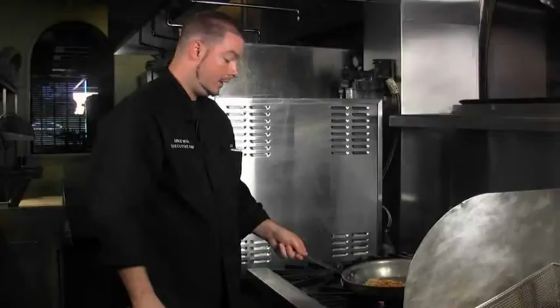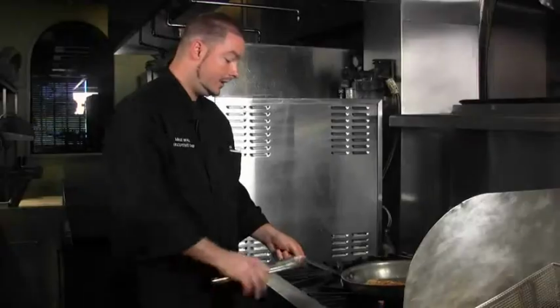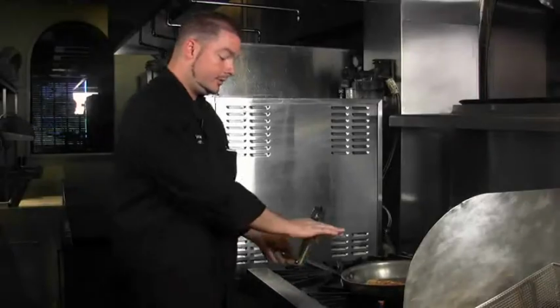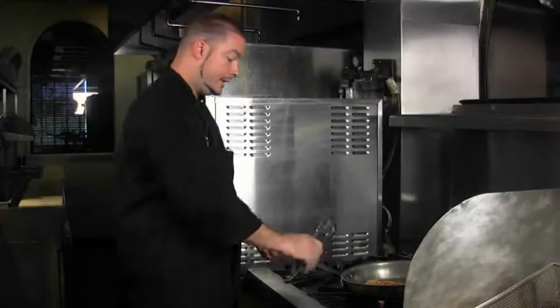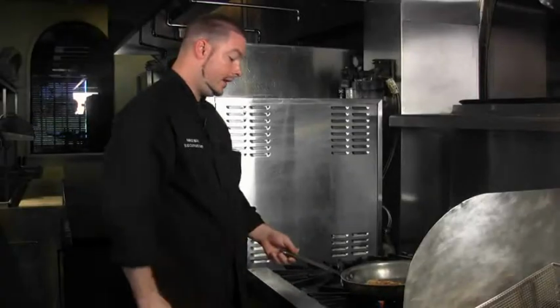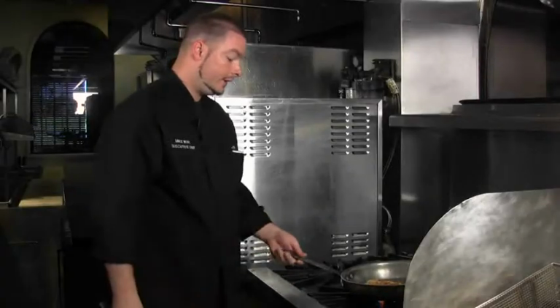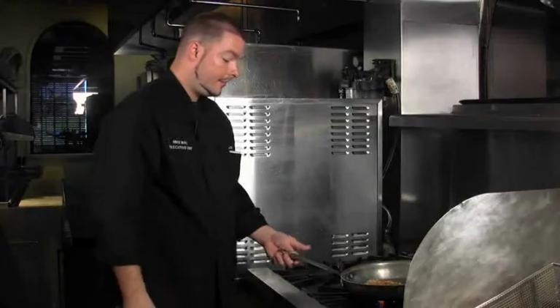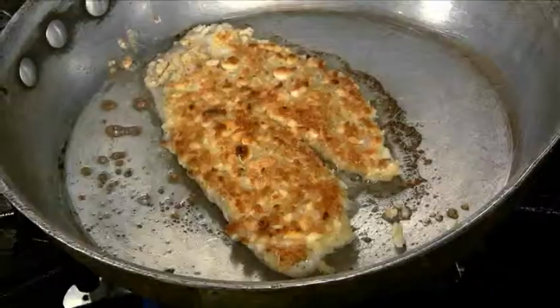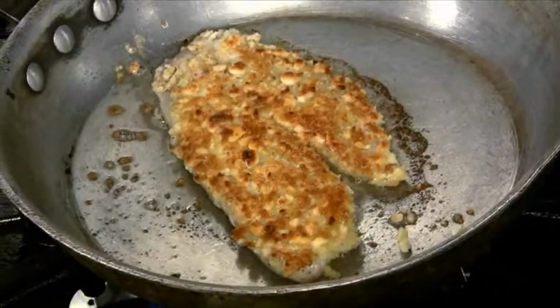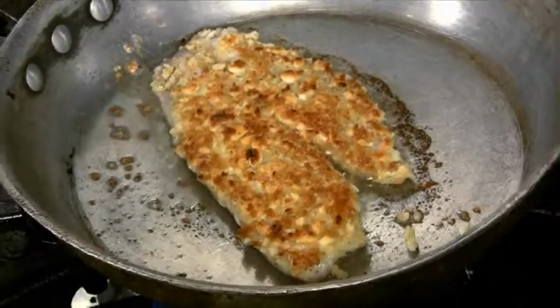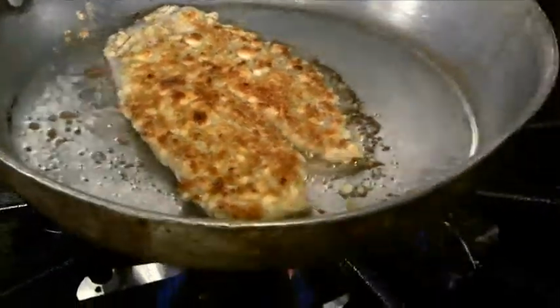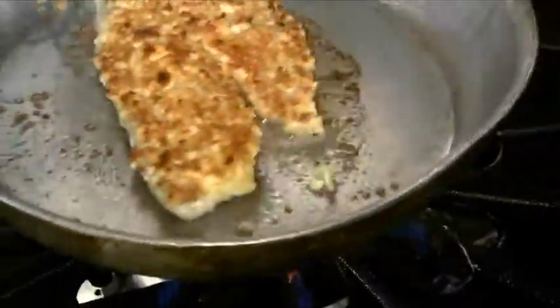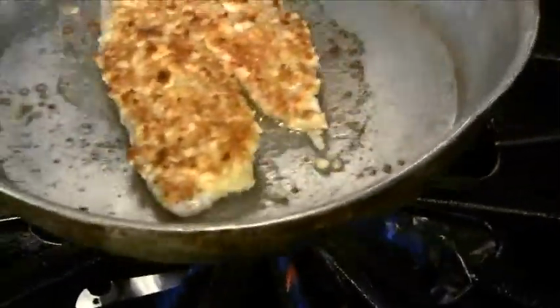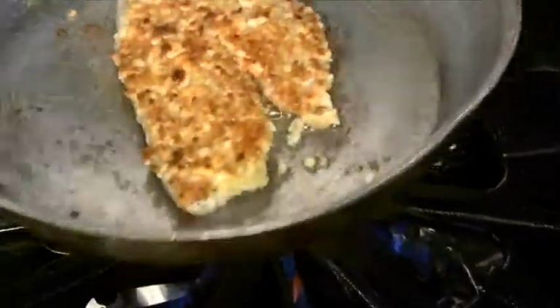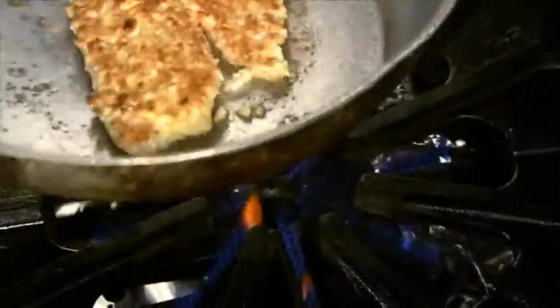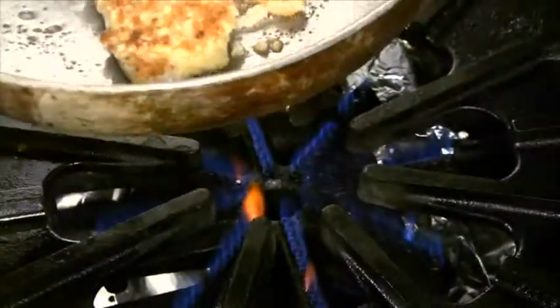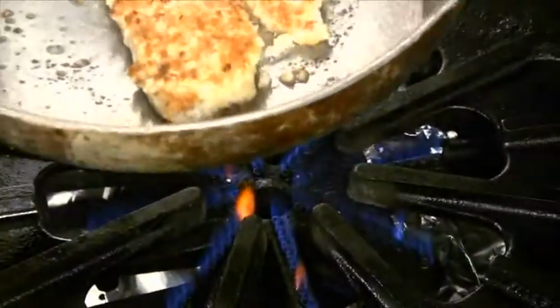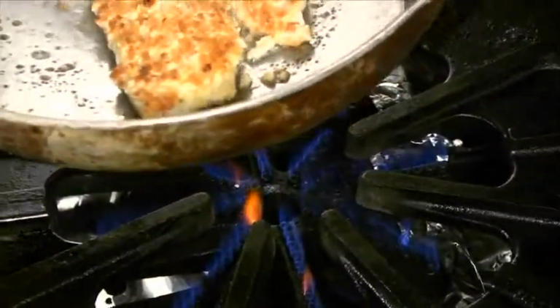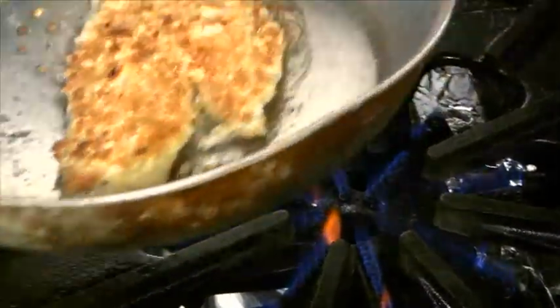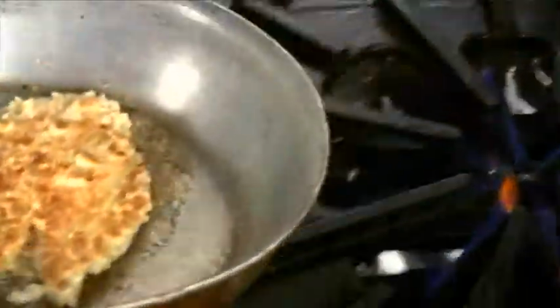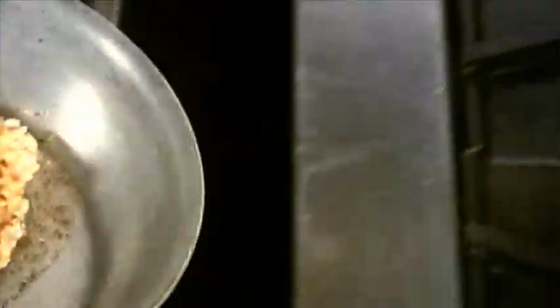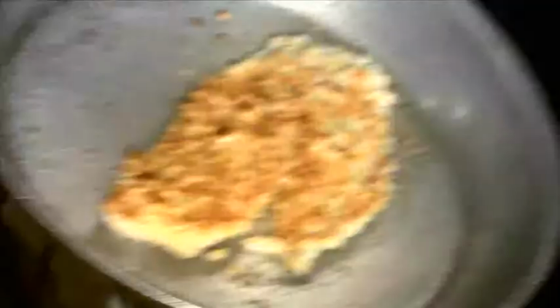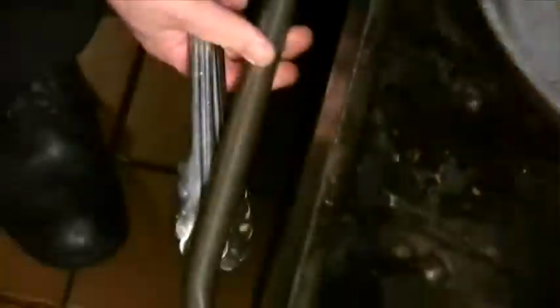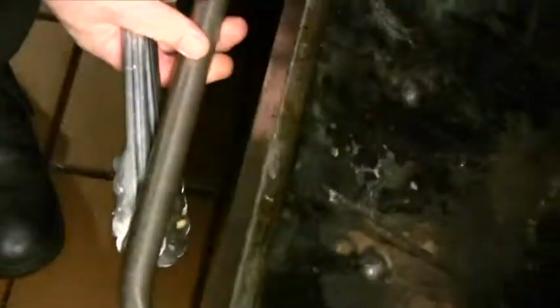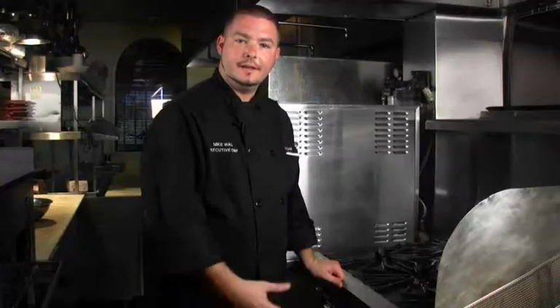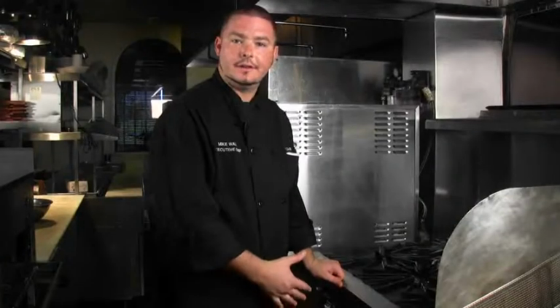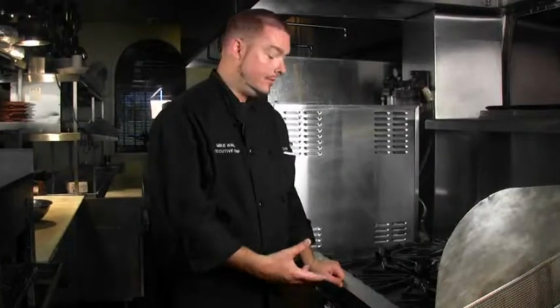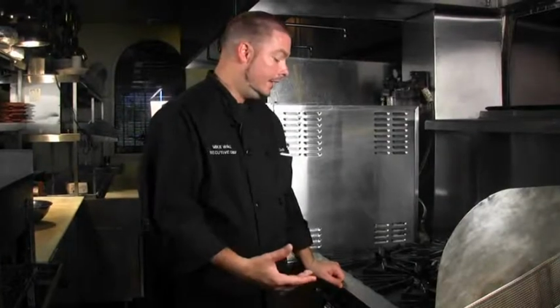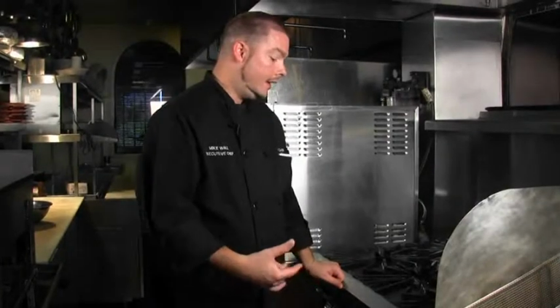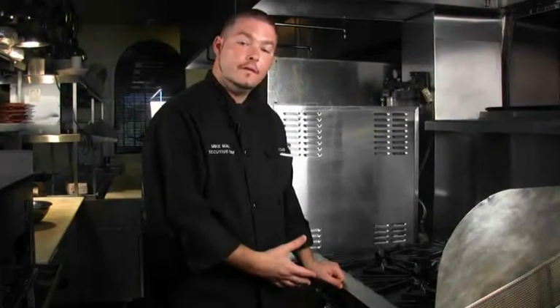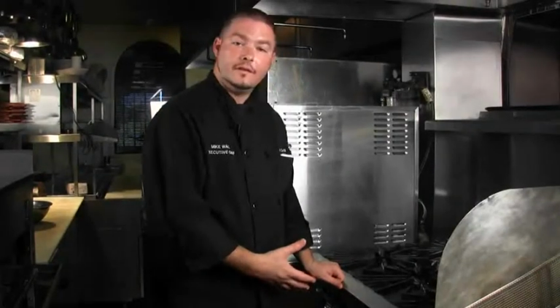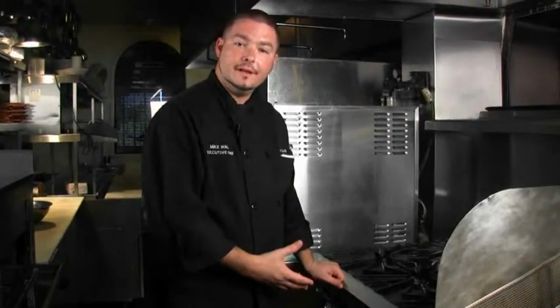Our breadcrumbs are nice and brown on top. Flip it over, let it cook for a little bit, and then we can stick this in the oven. That needs to cook for about four or five minutes.